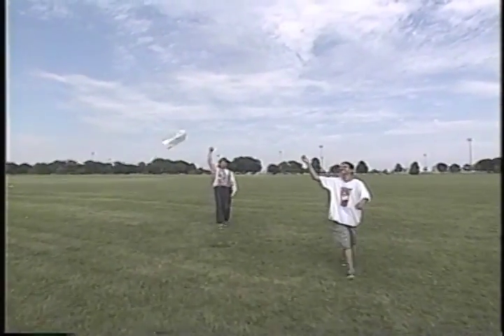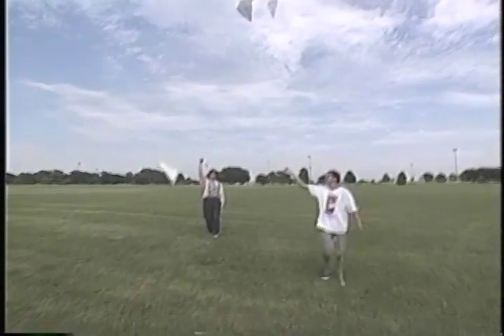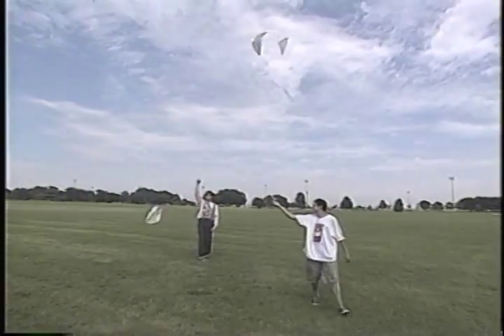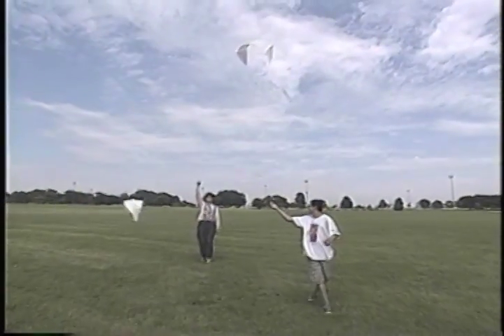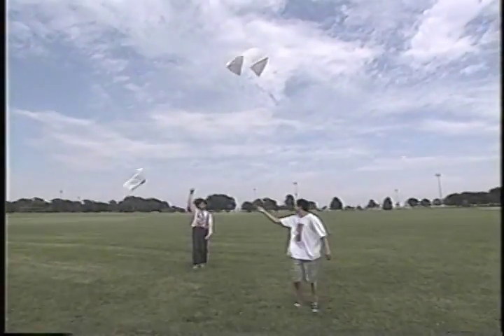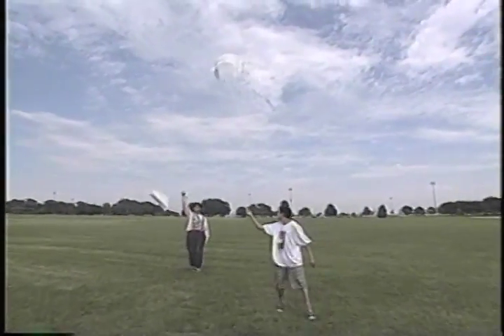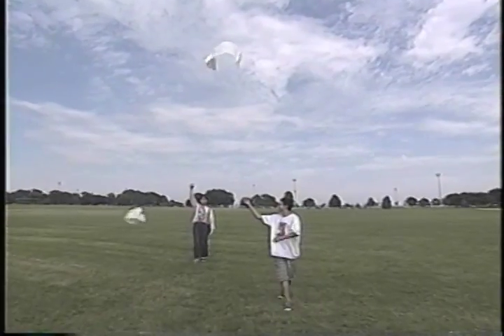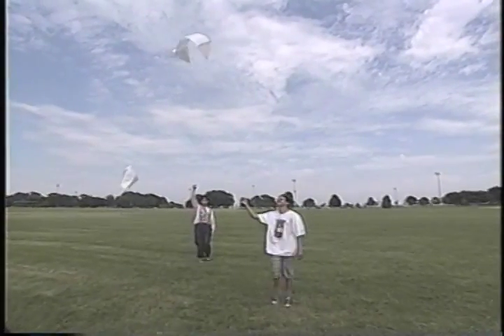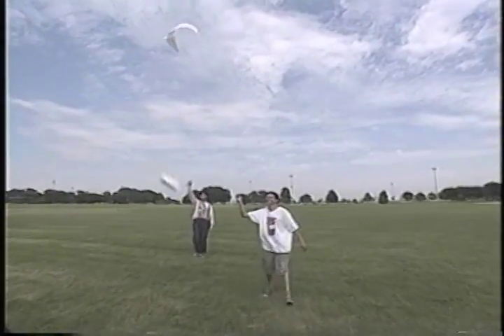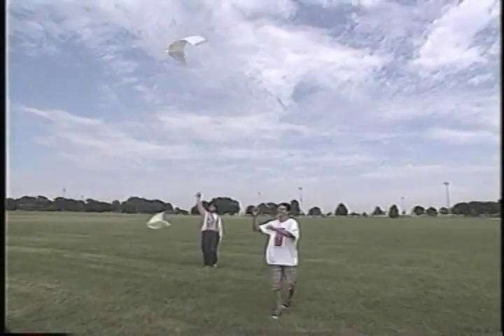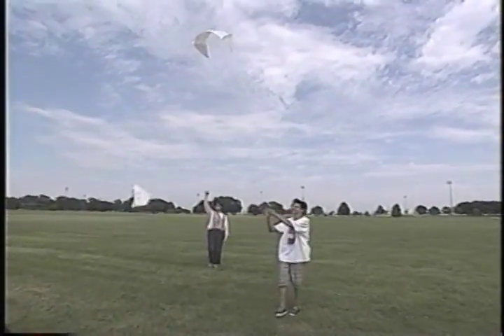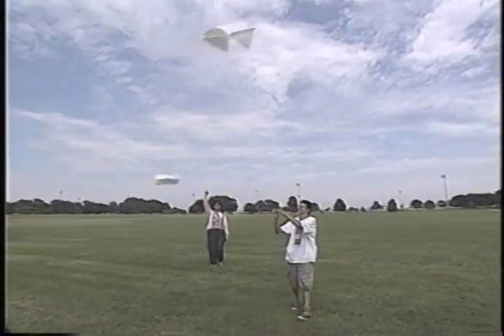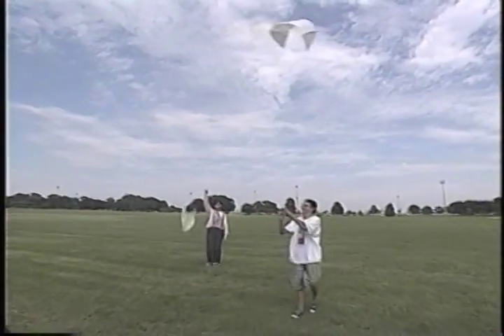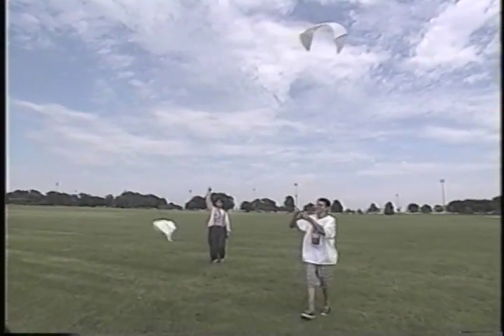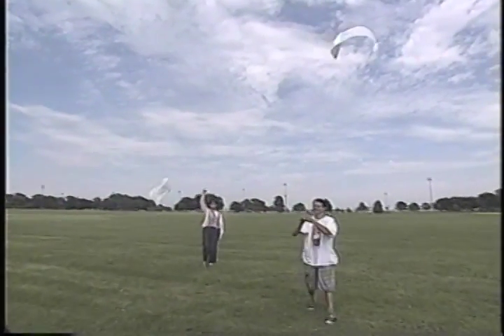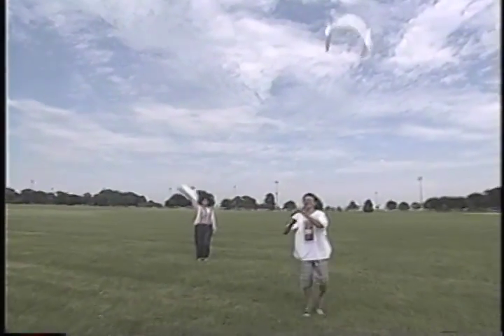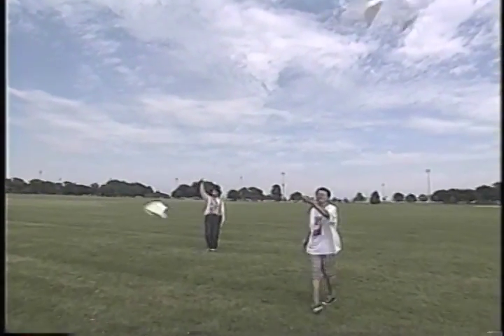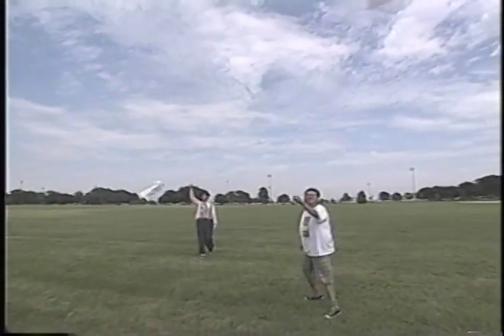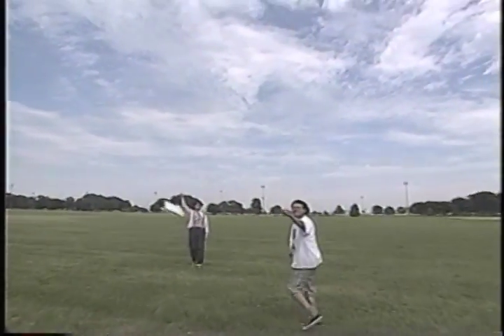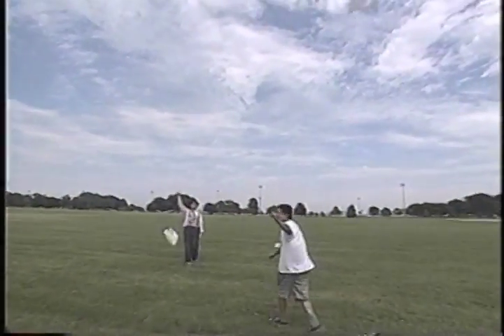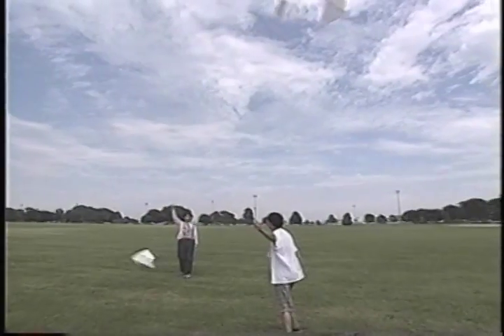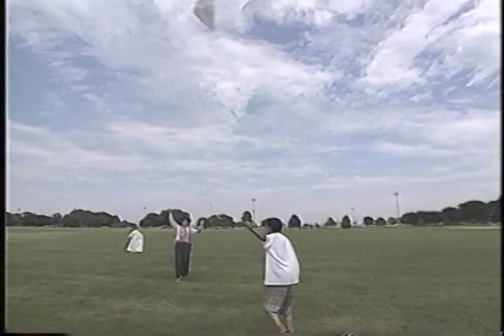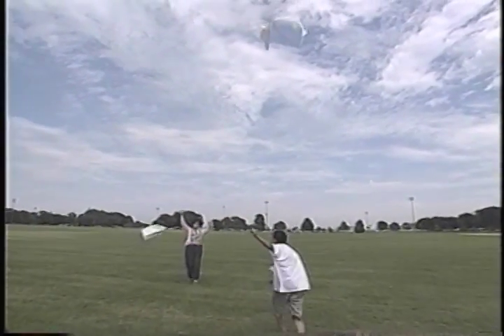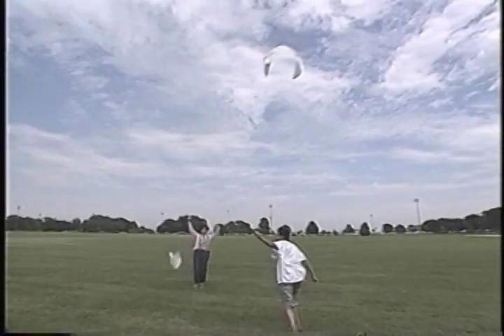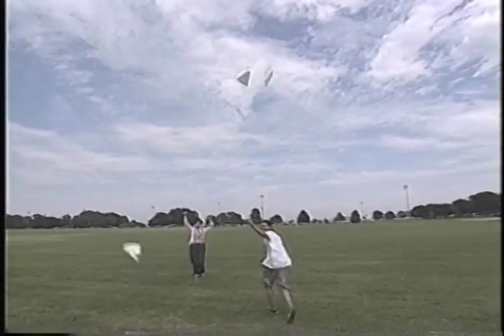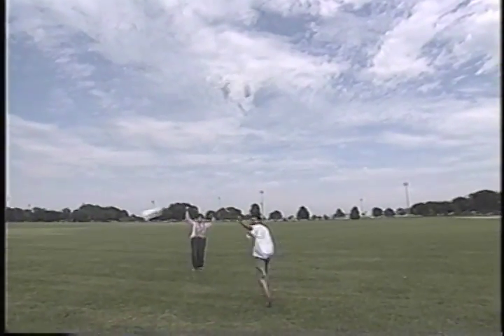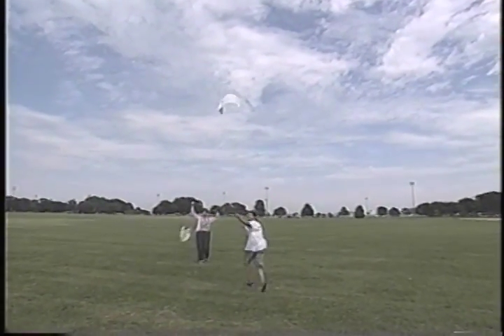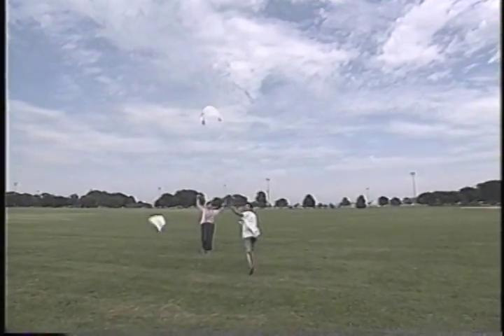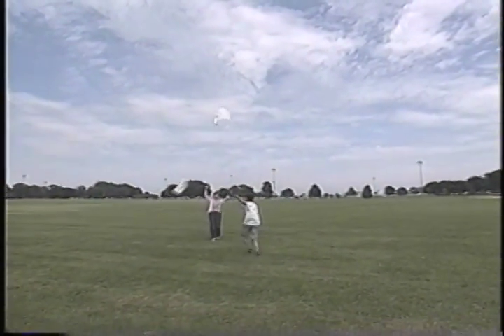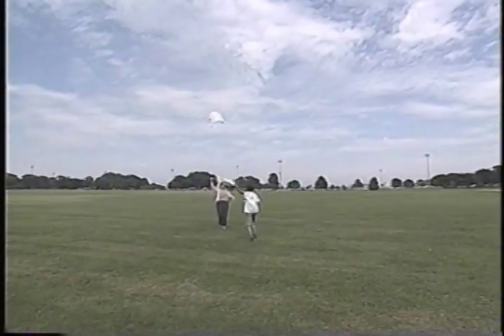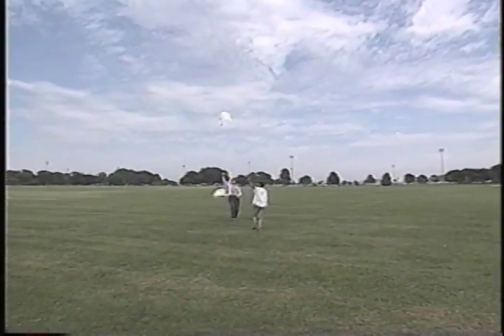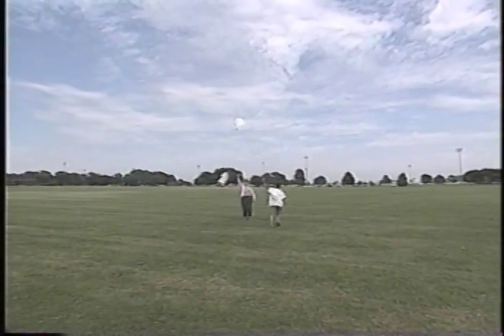If you guys want to find out more, contact the Chicago Park District and they'll let you know about their kite program. This has been a lot of fun. Goodbye, everybody. Thanks a lot. Goodbye, Julio. Thank you. Bye.